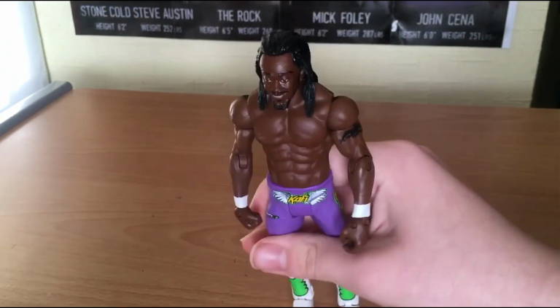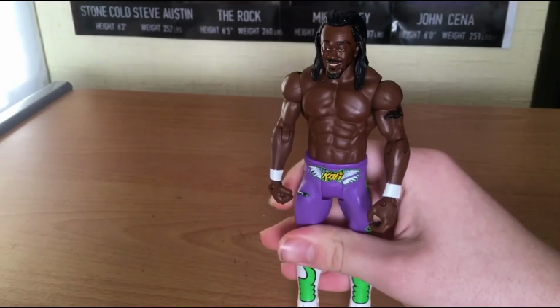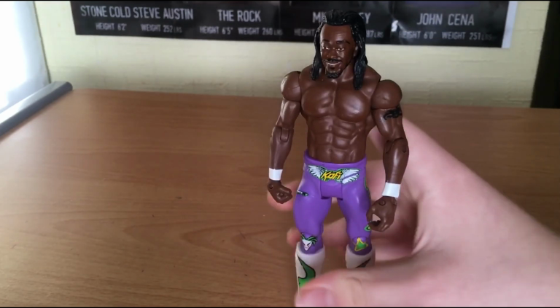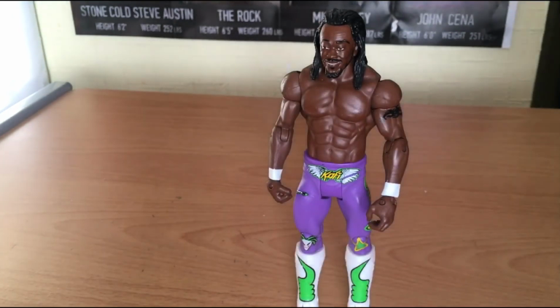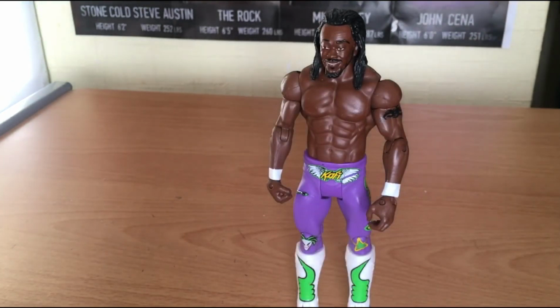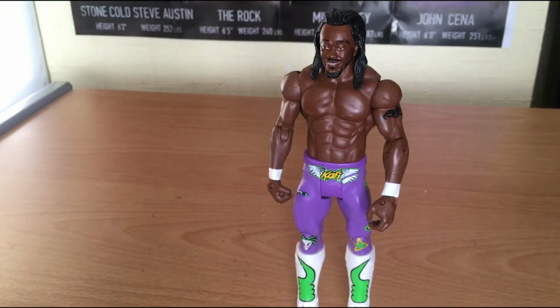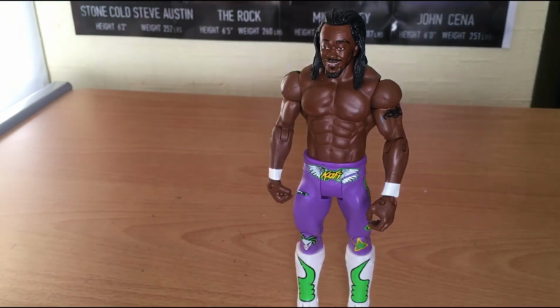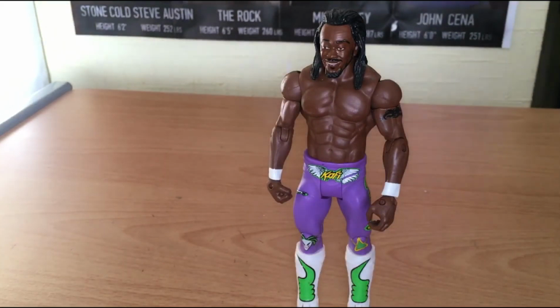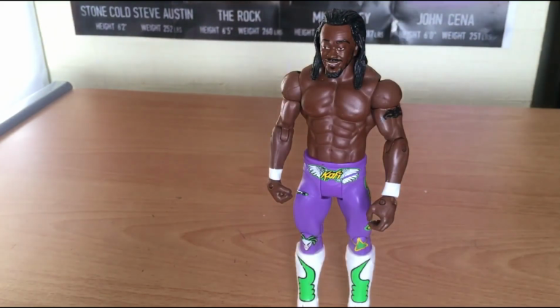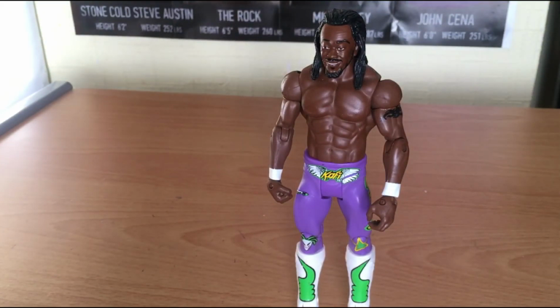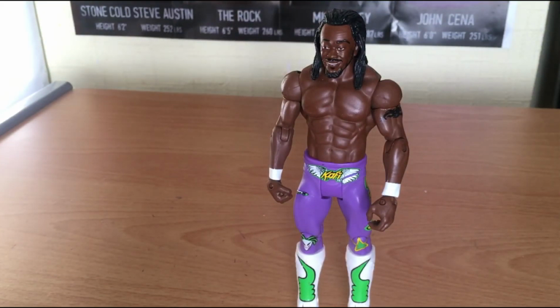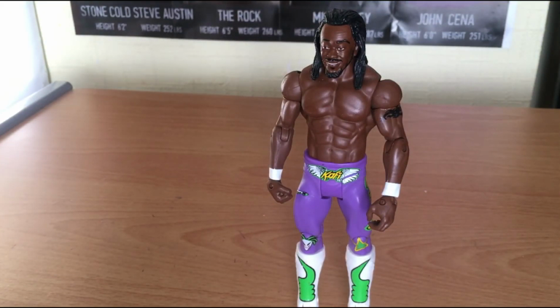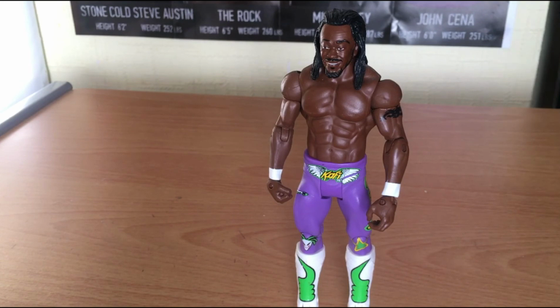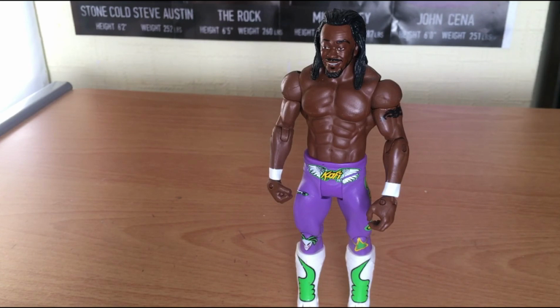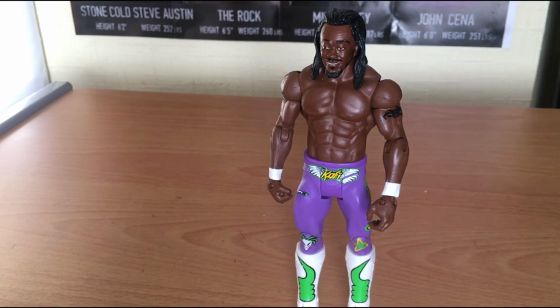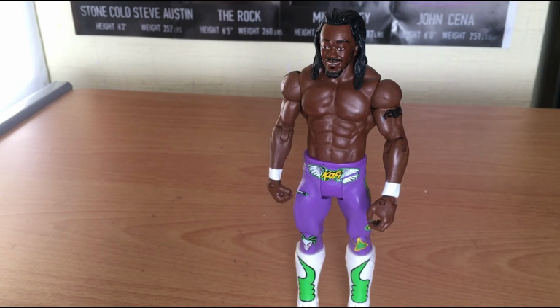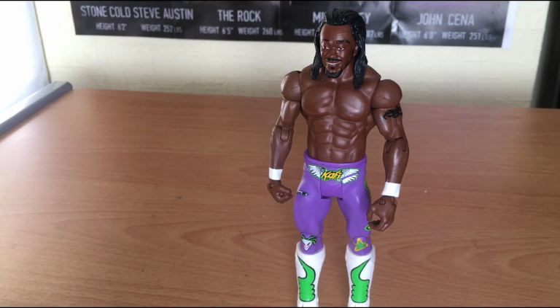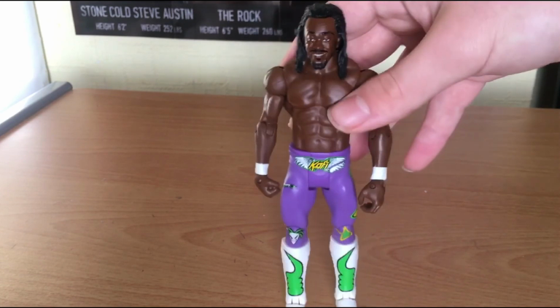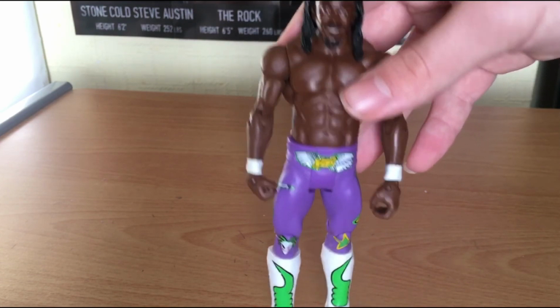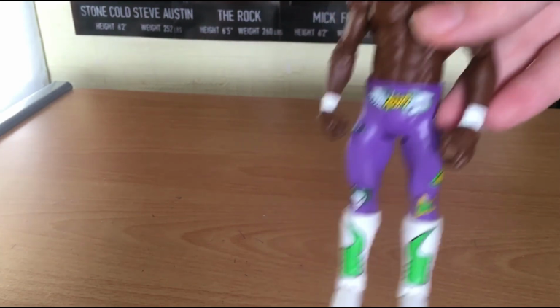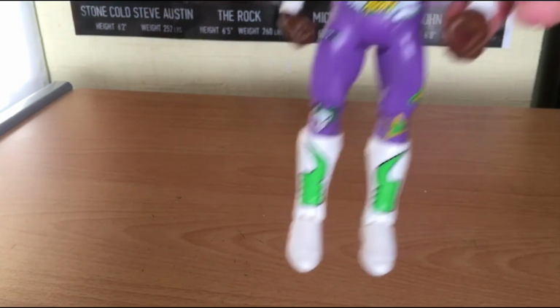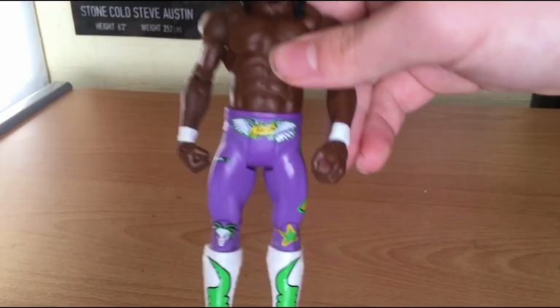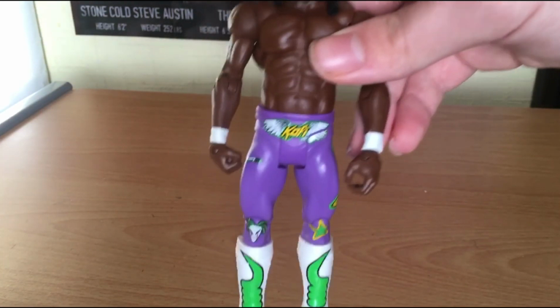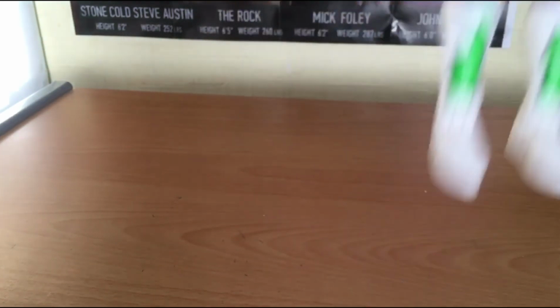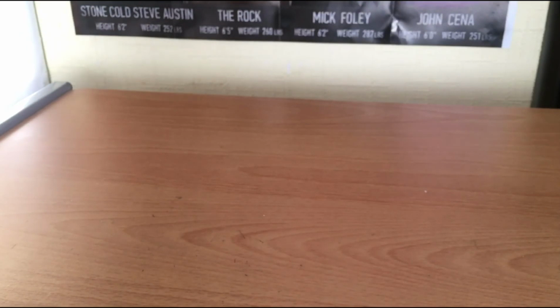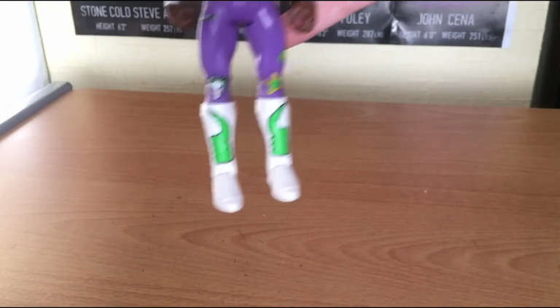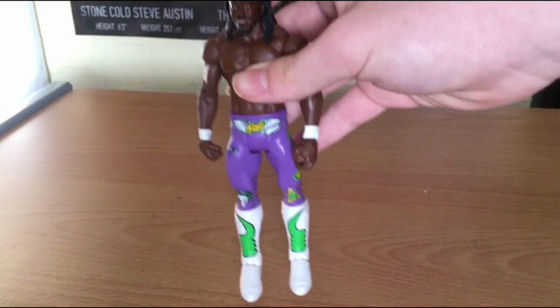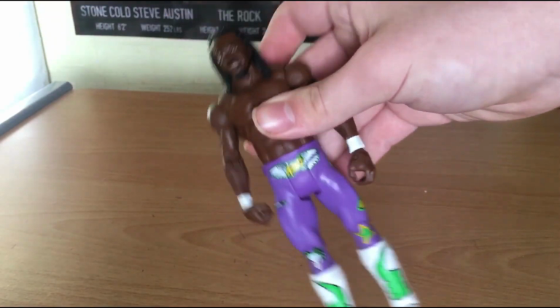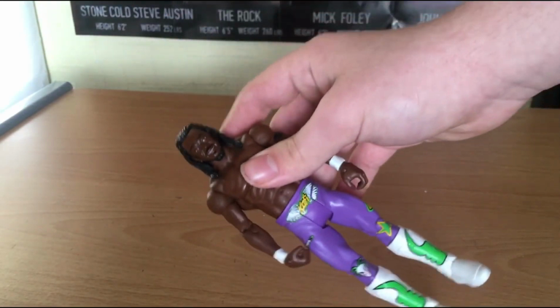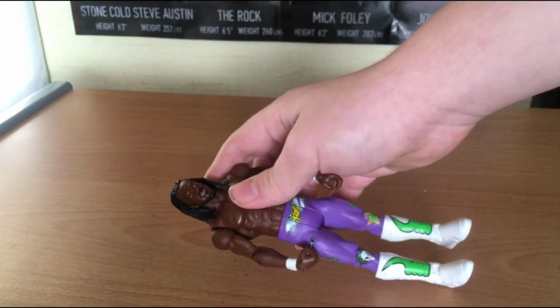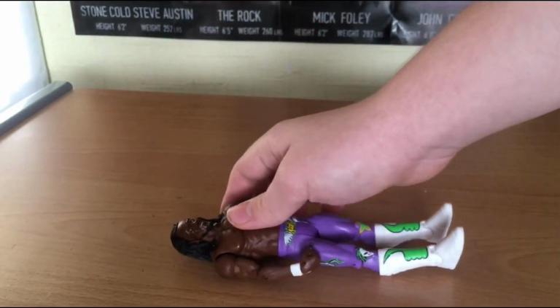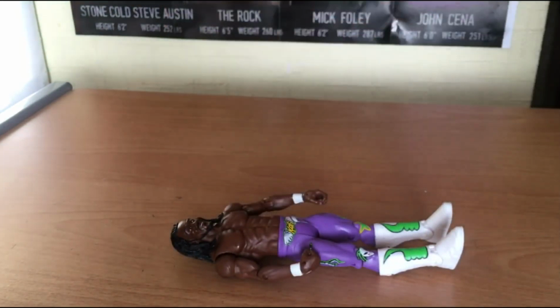I am super duper excited to have this in my collection. That is Kofi Kingston guys - that was an epic figure. Mattel, if you're watching, please please please make this into an elite - it's never too late. Just imagine having a true effects Kofi. That is it - when Matt Hardy comes I'll let y'all know.